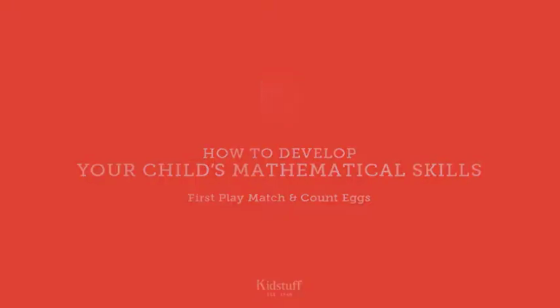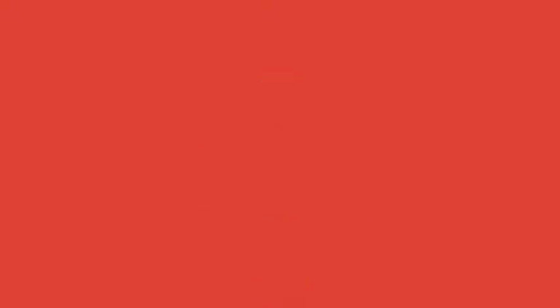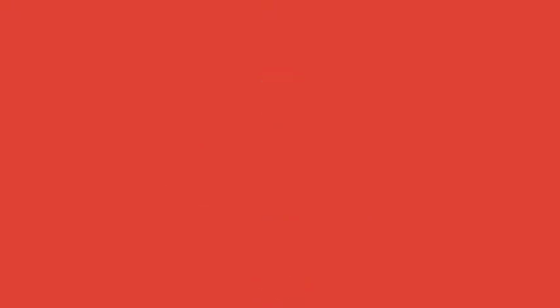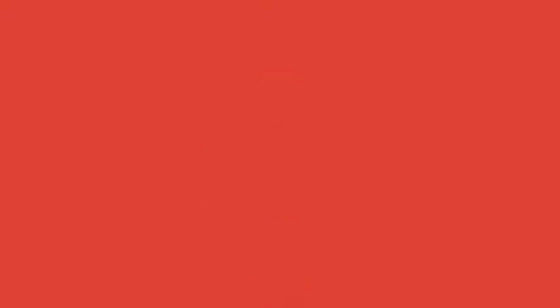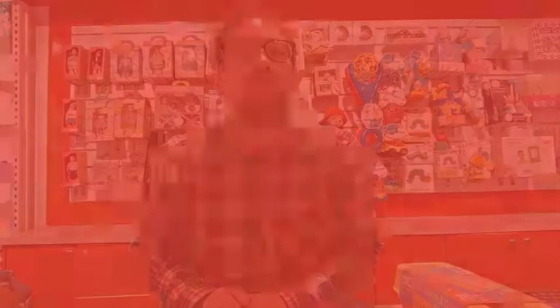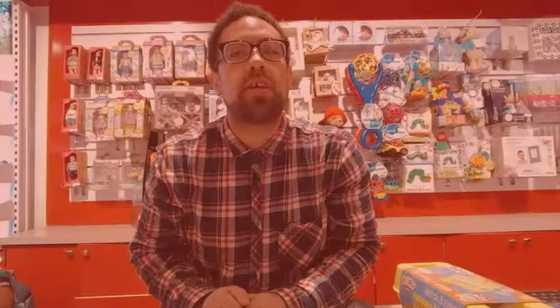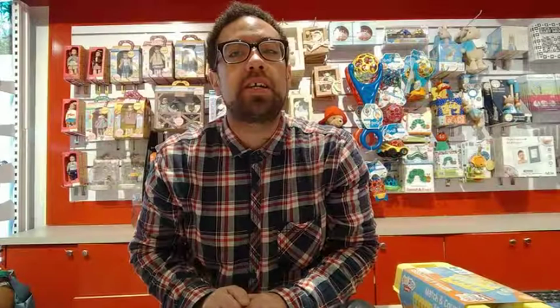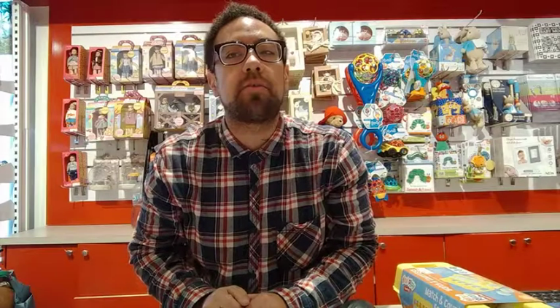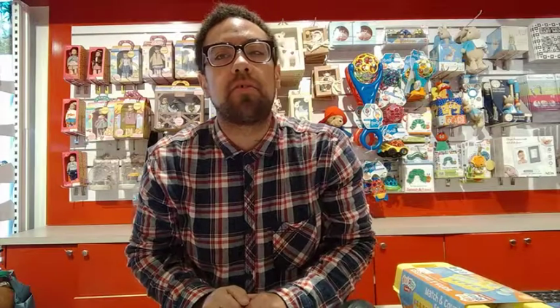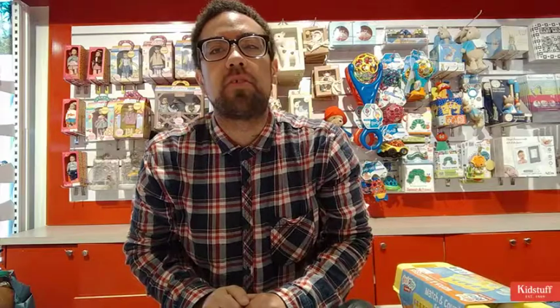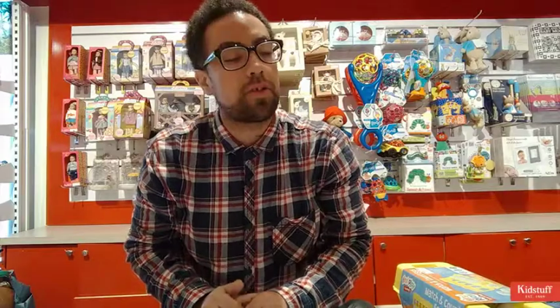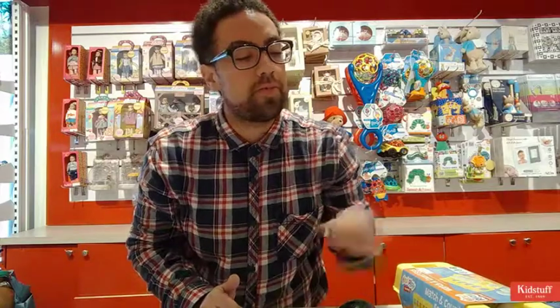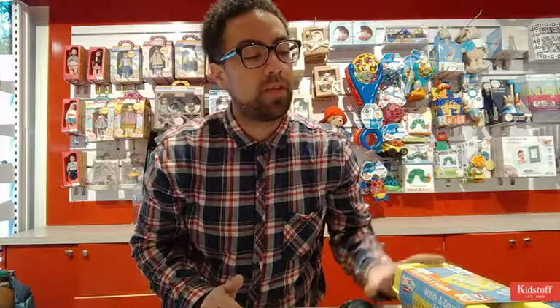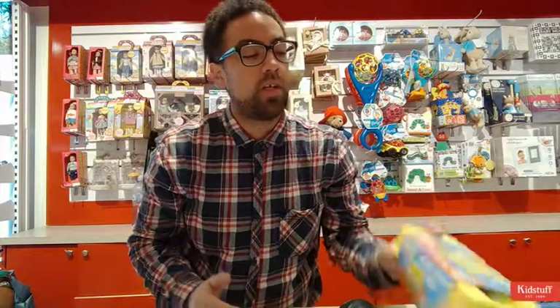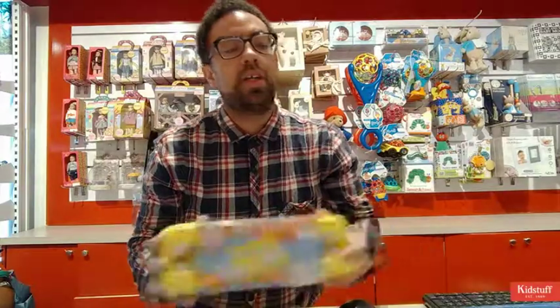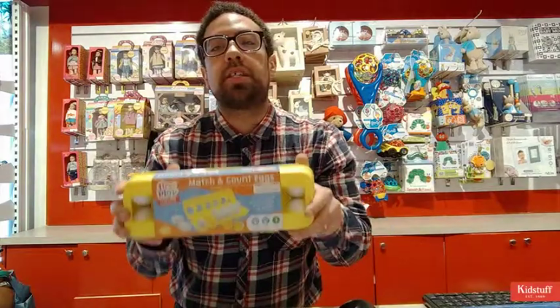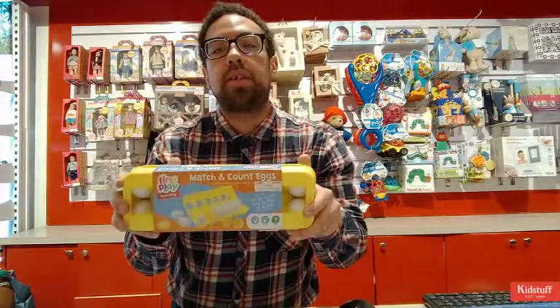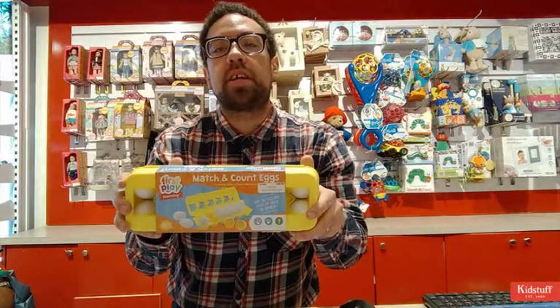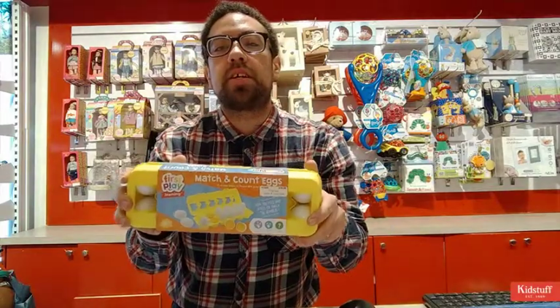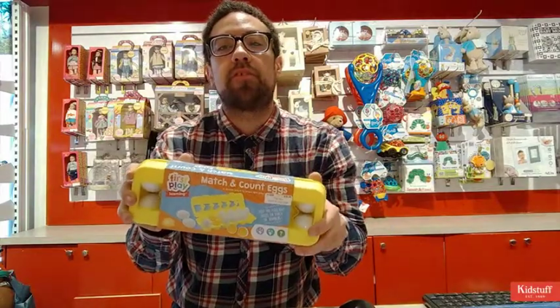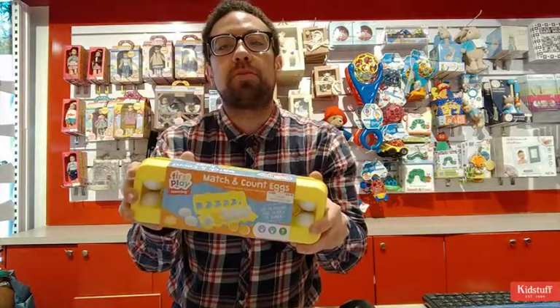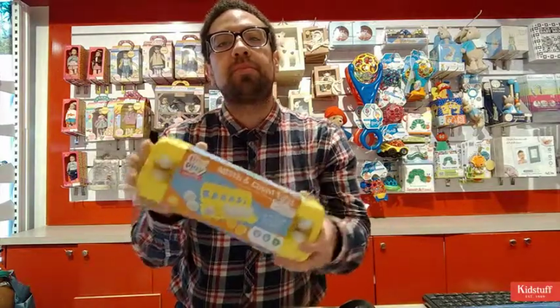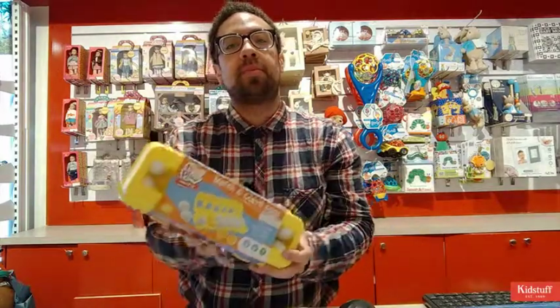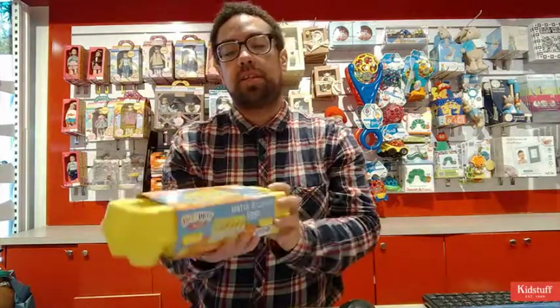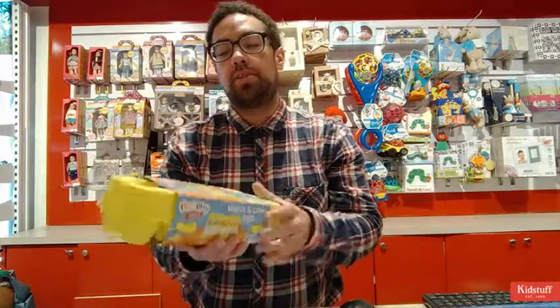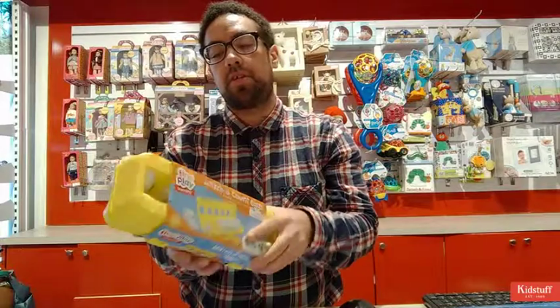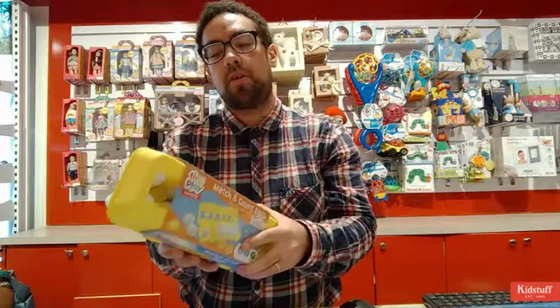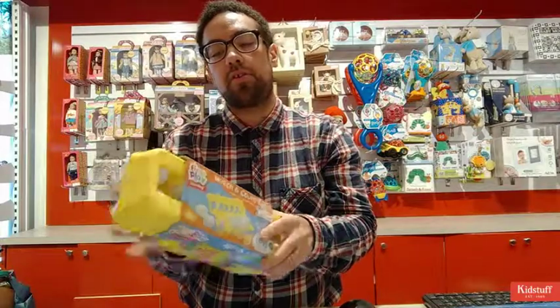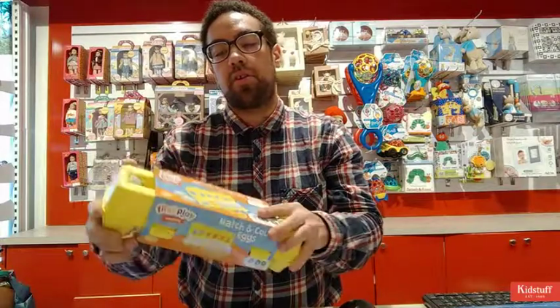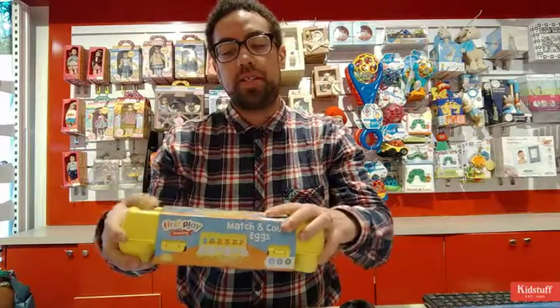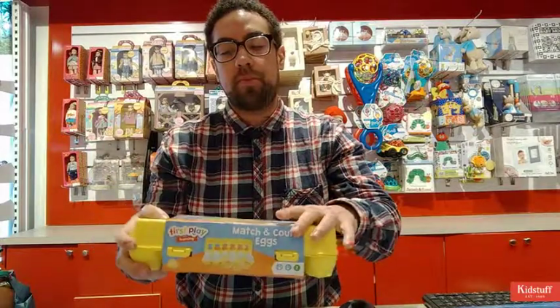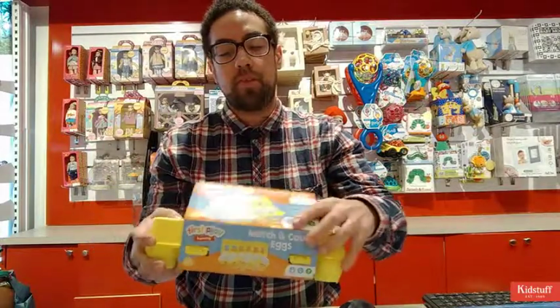I'm Evan from KidStuff, and today I'm going to review a product for you. It is the Match and Count Eggs by First Play. This is a great product for your 18 months and above.